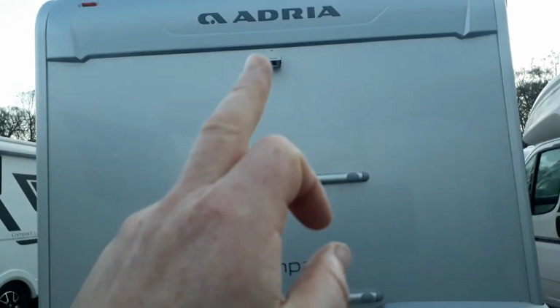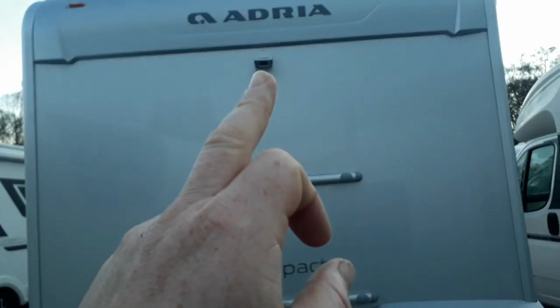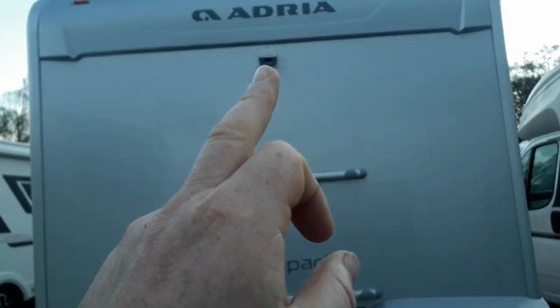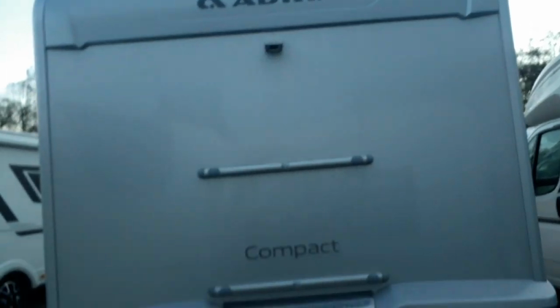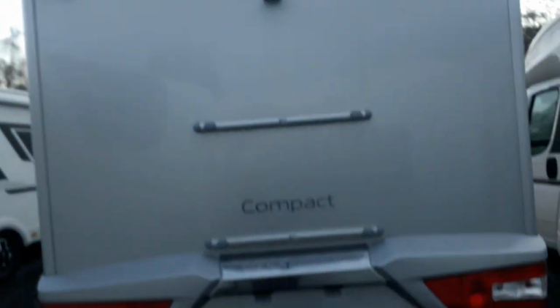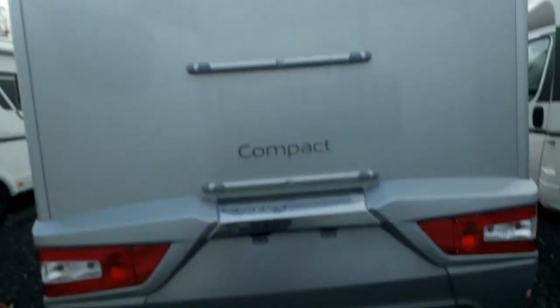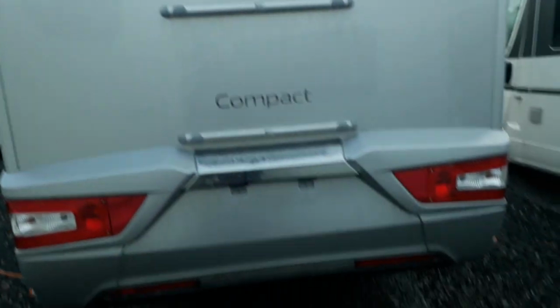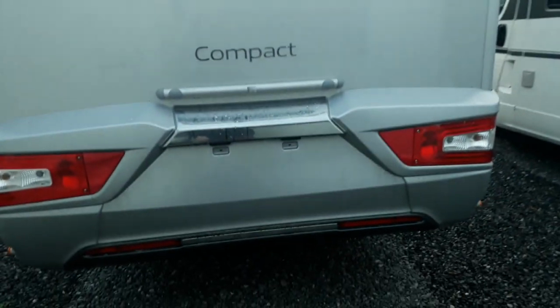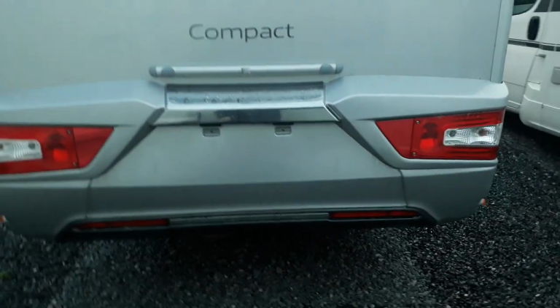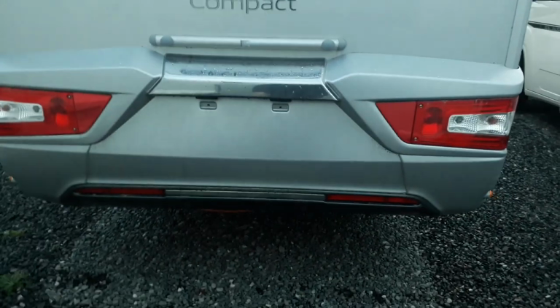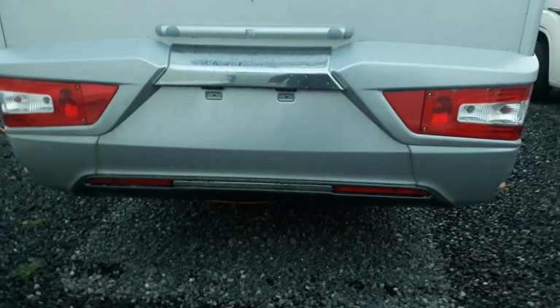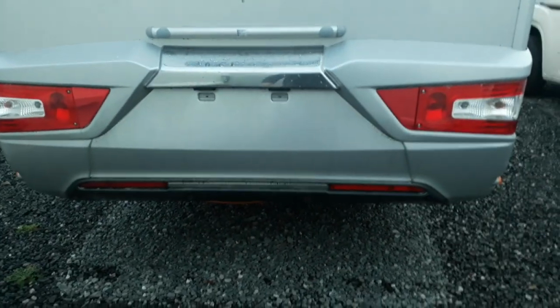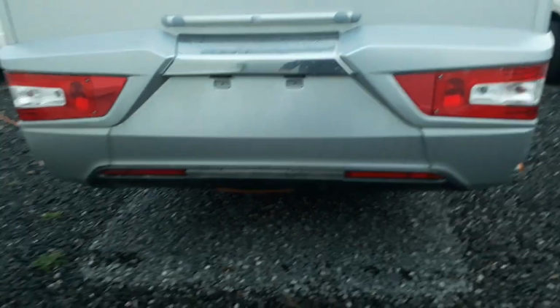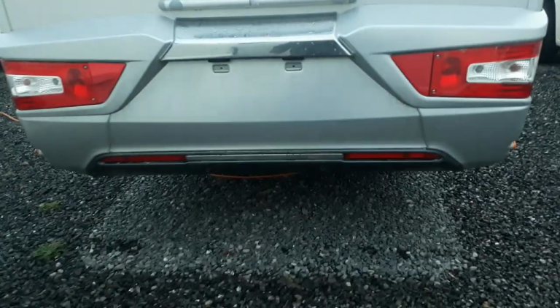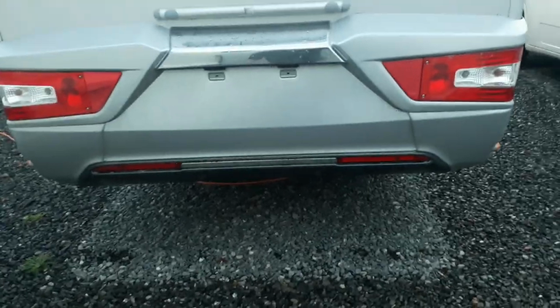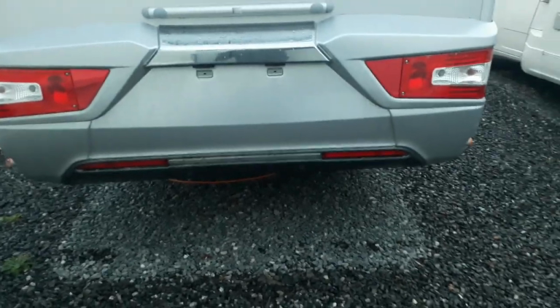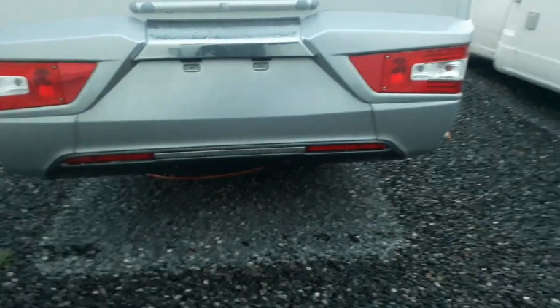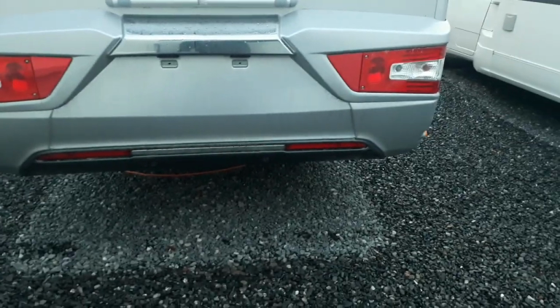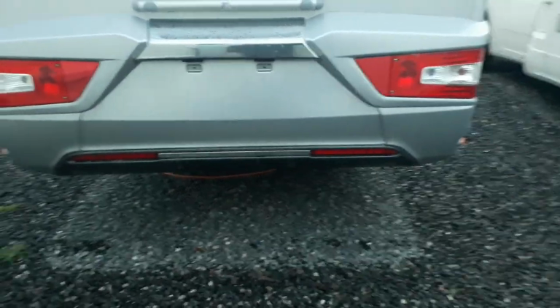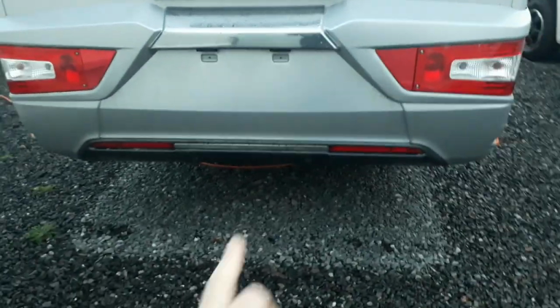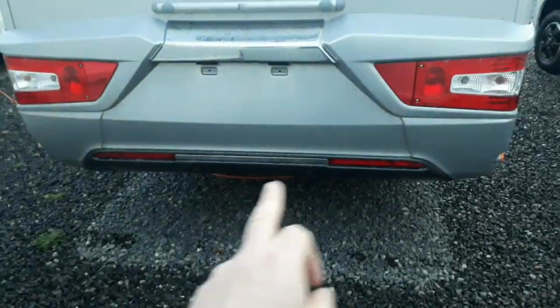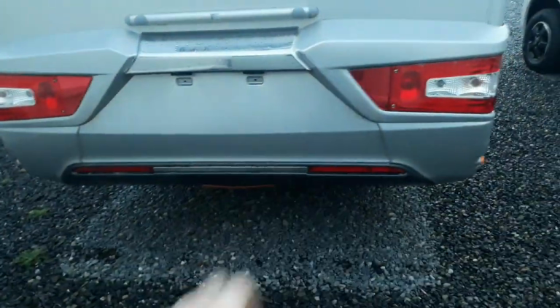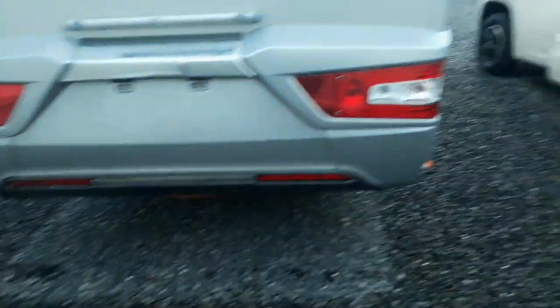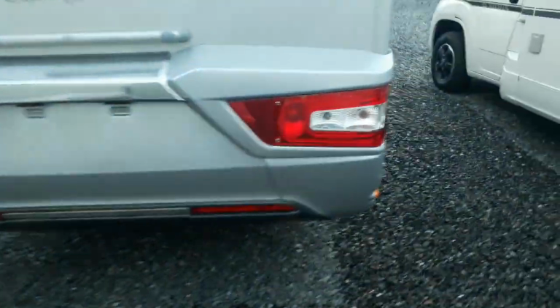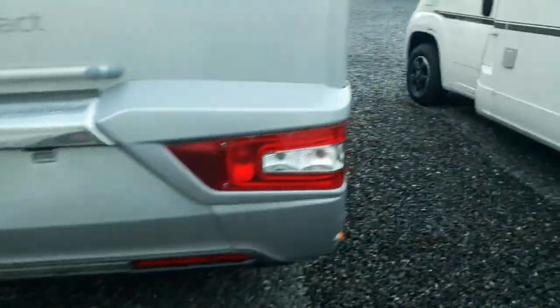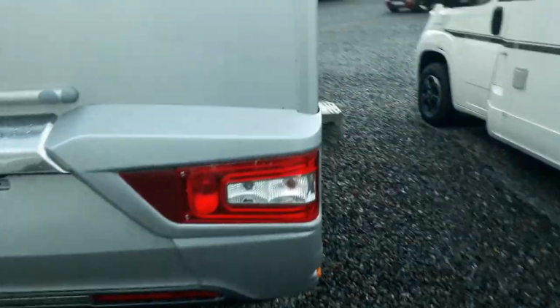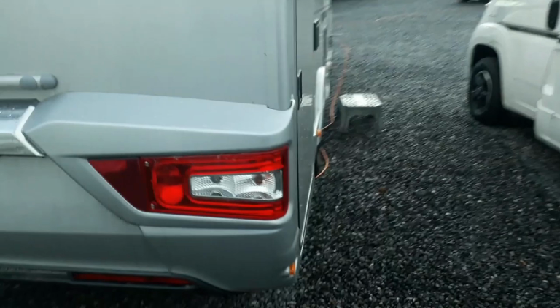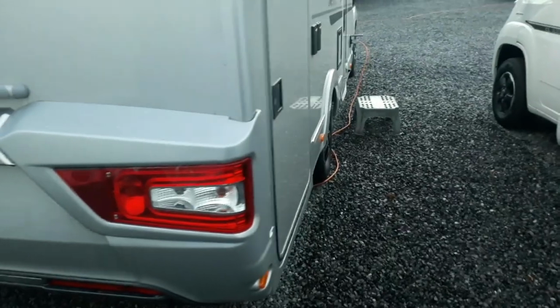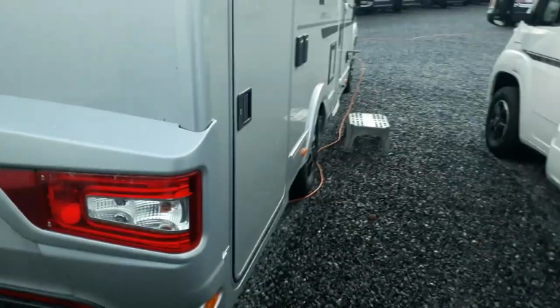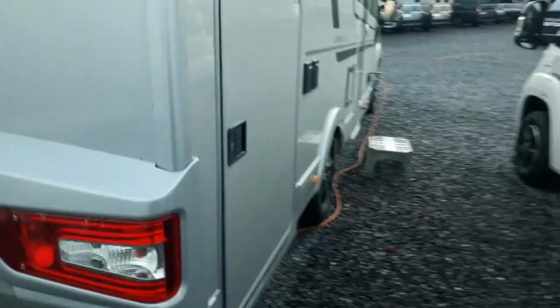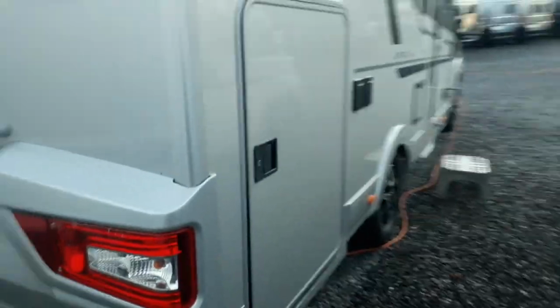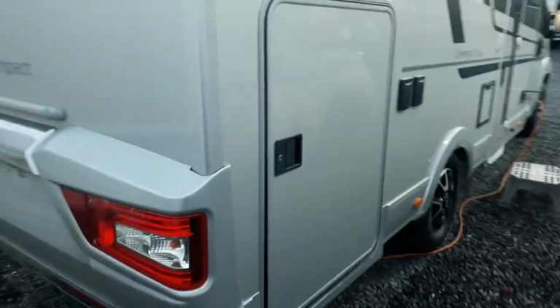There's a high-level Camos reversing camera shown on the Fiat factory-fitted 7-inch touchscreen sat-nav, which we'll see inside. You've also got reversing sensors, and all of that is included as part of the price.